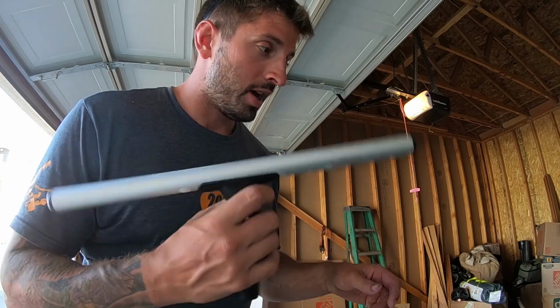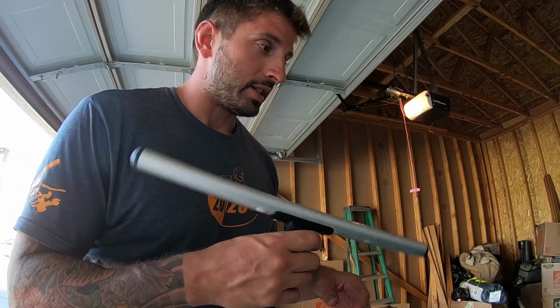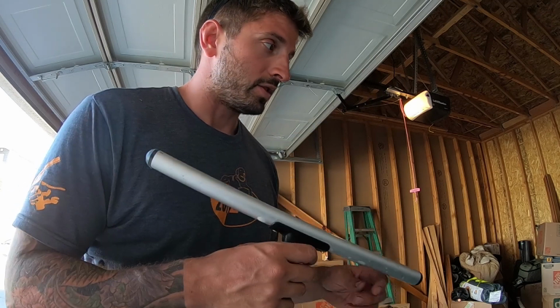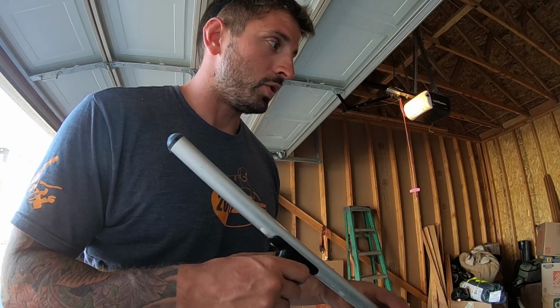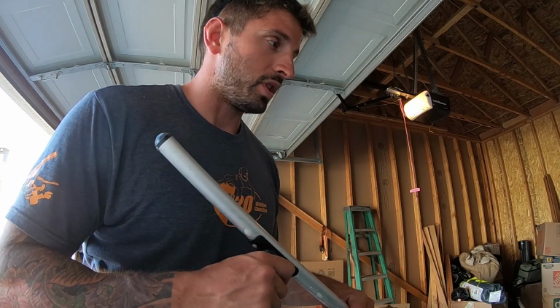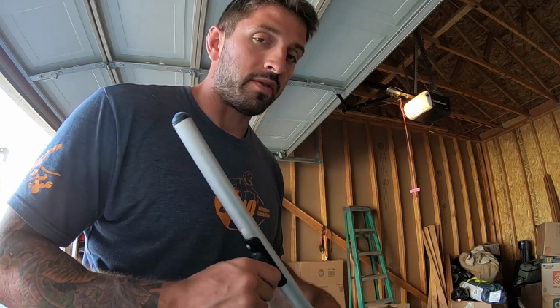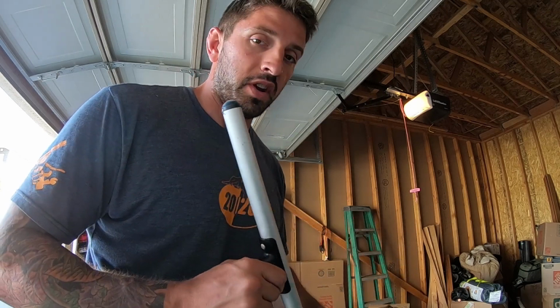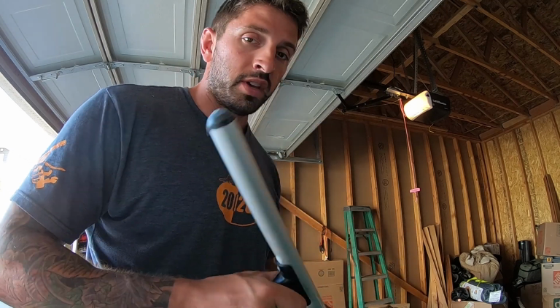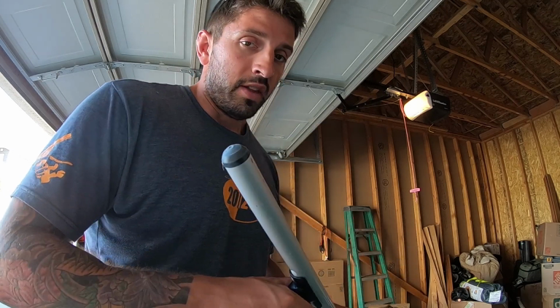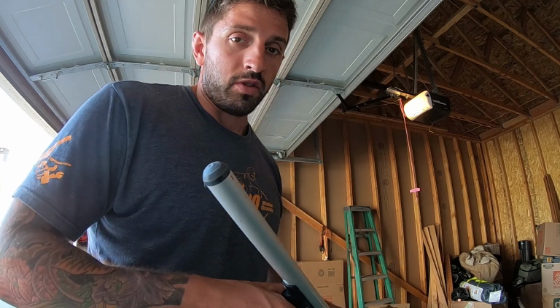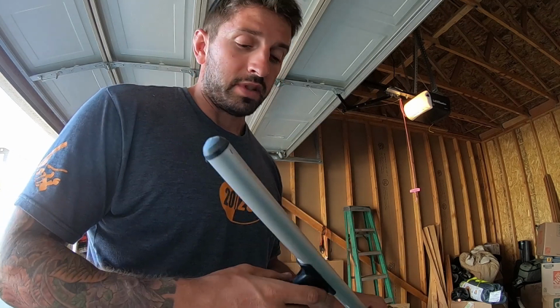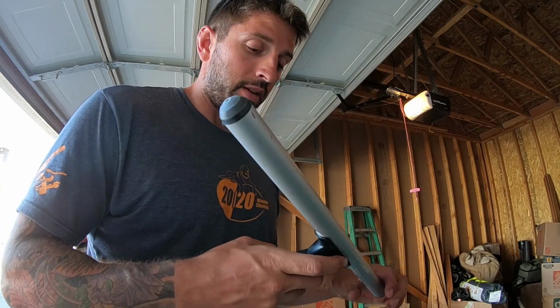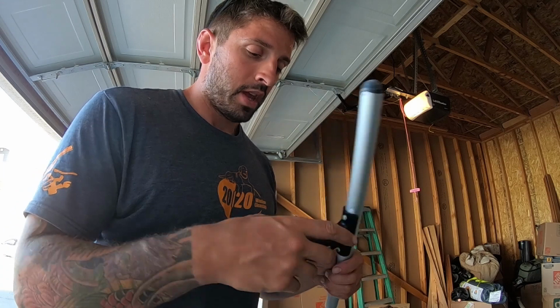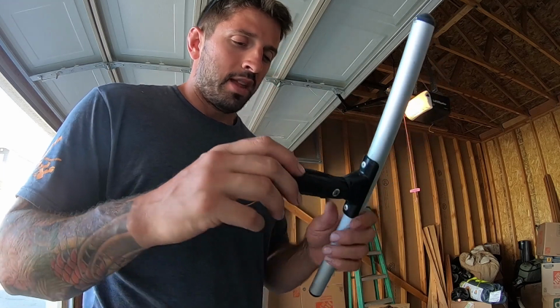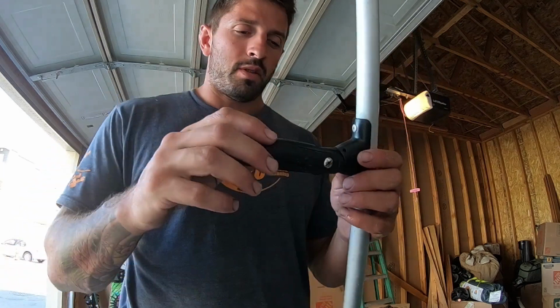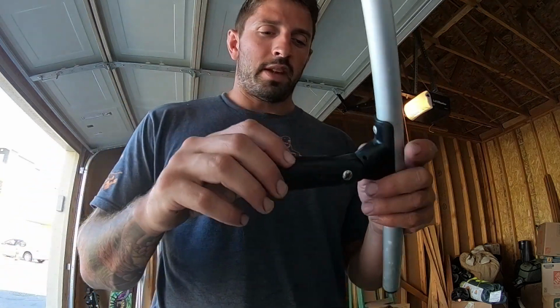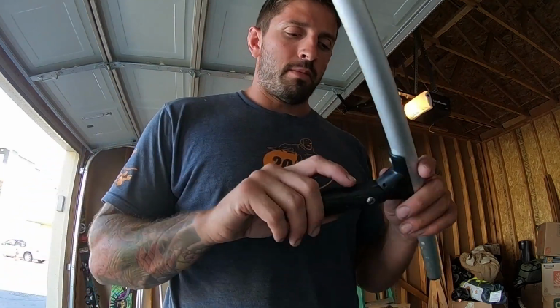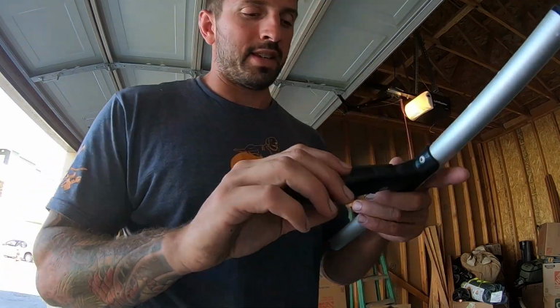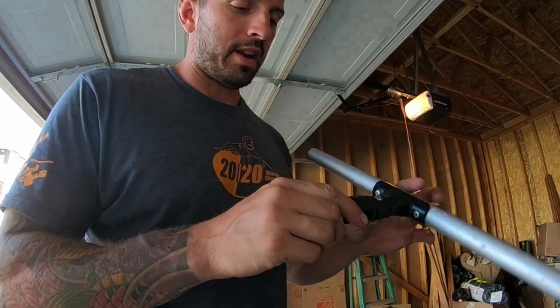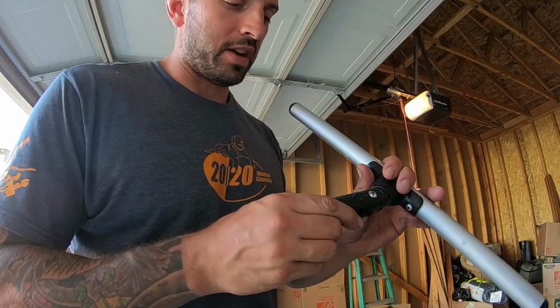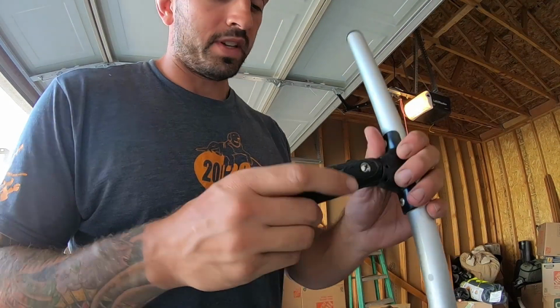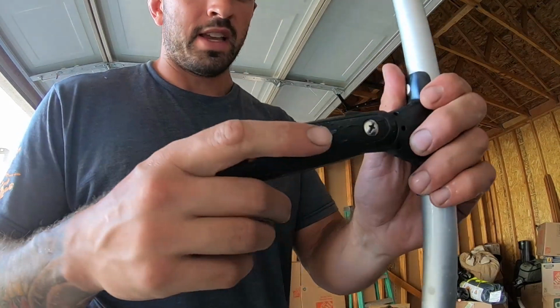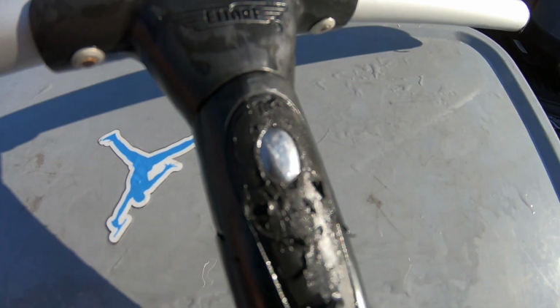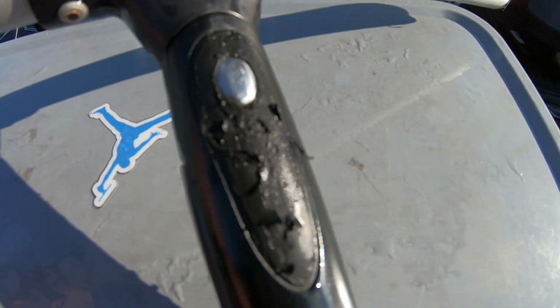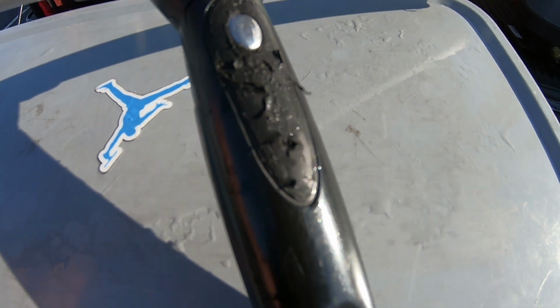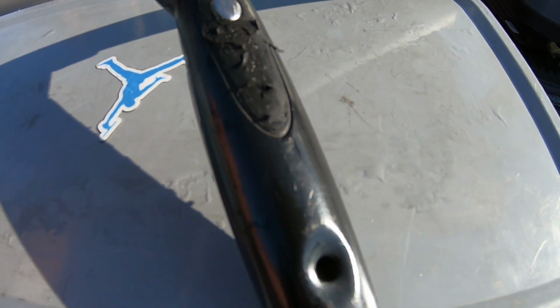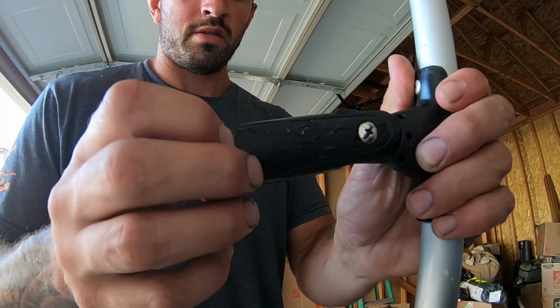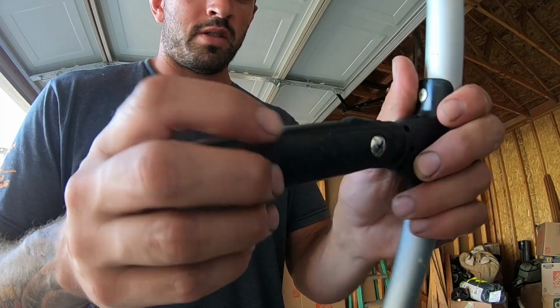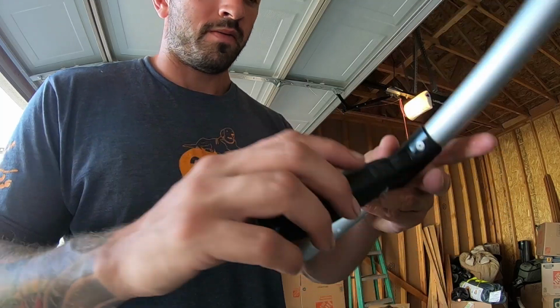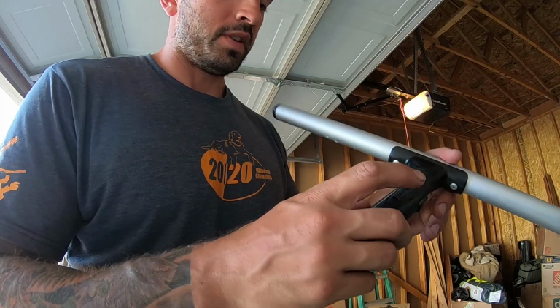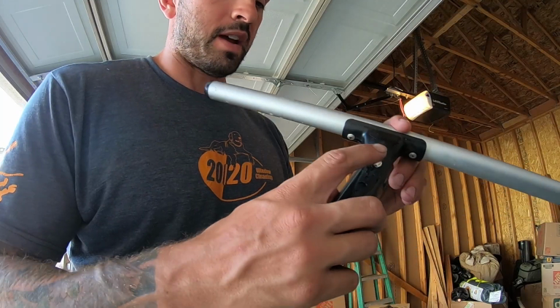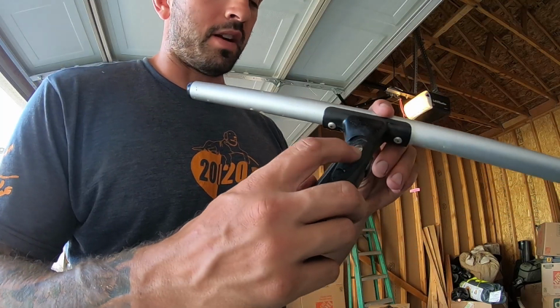I still have a 22-inch one that I've had for seven years and use daily. One other bad thing about them — everybody's kind of known for this — is that their handles shred, as you can see right there.